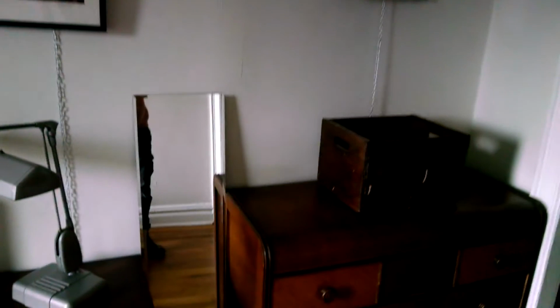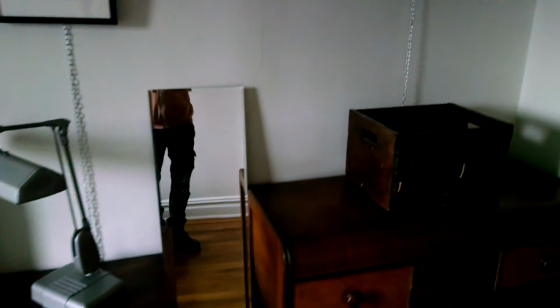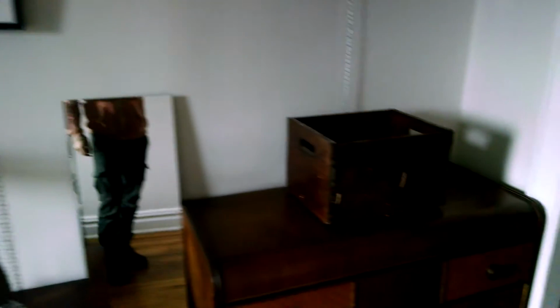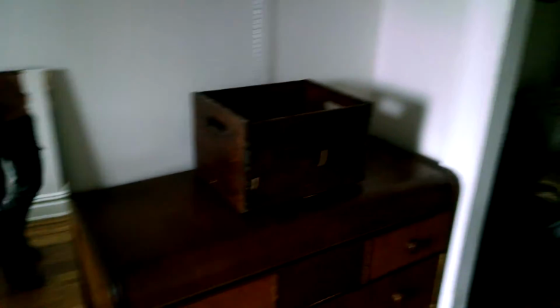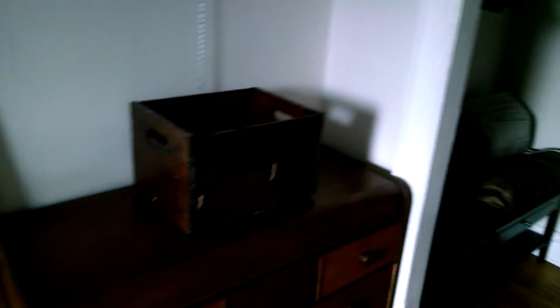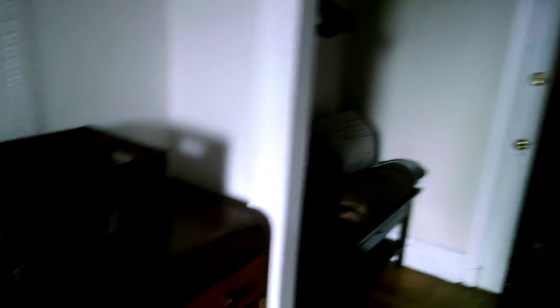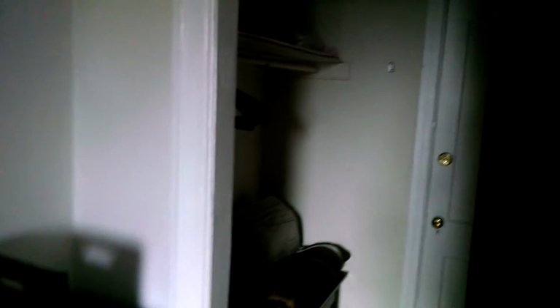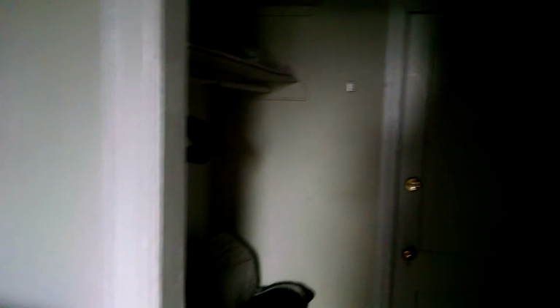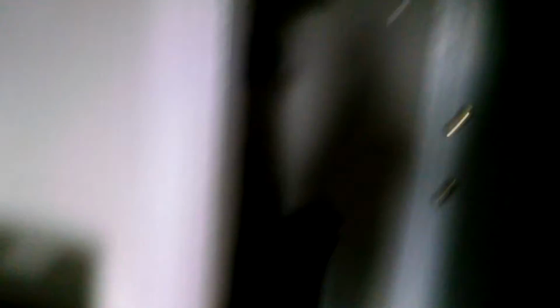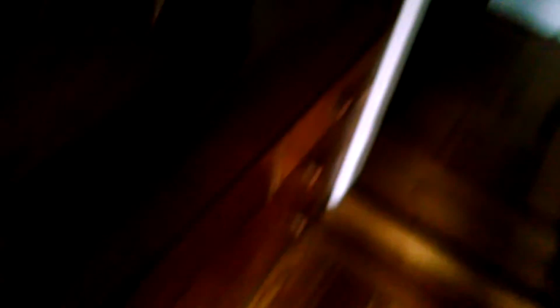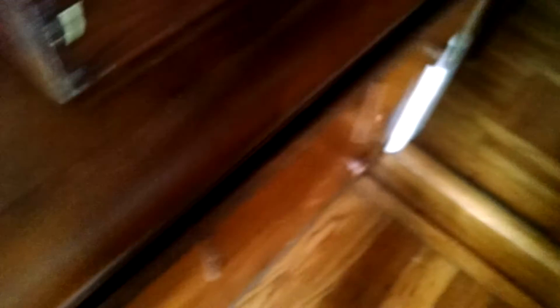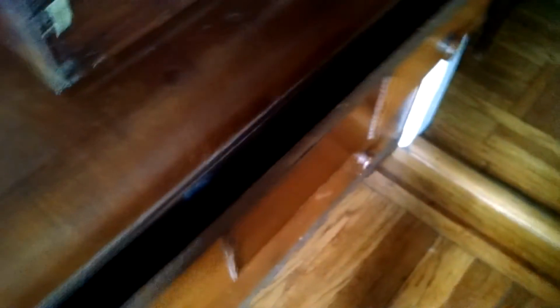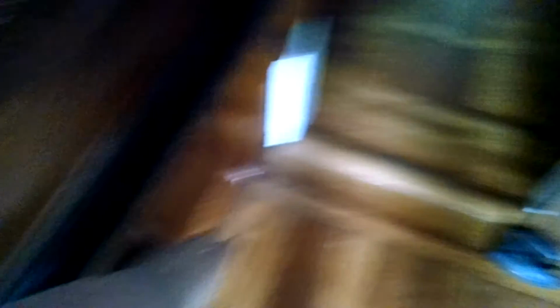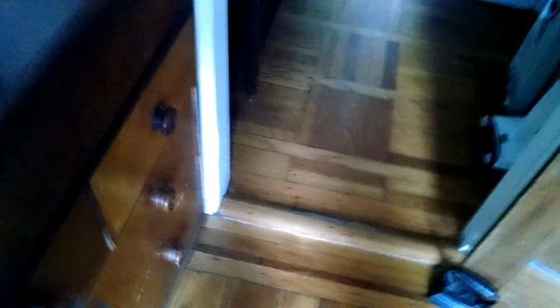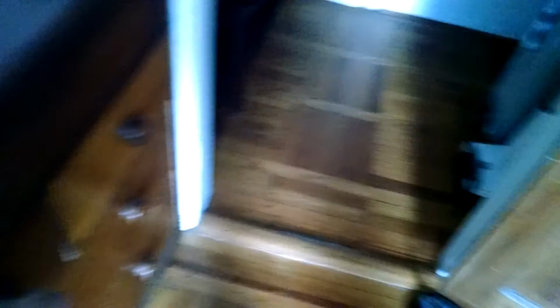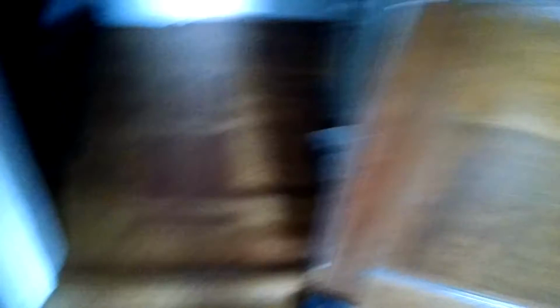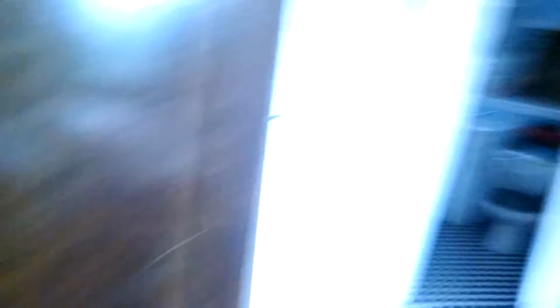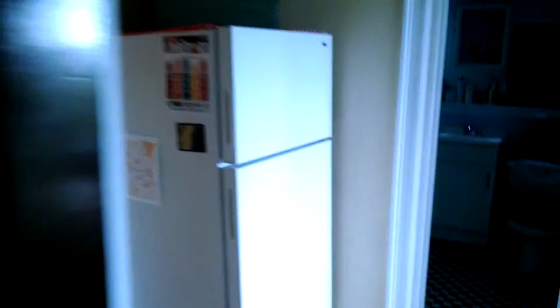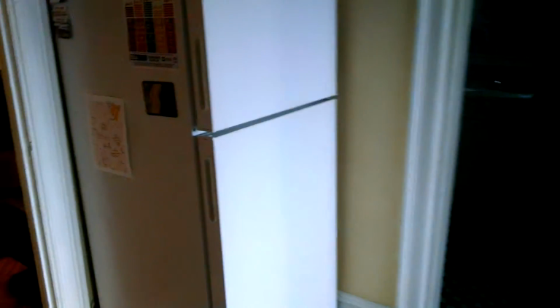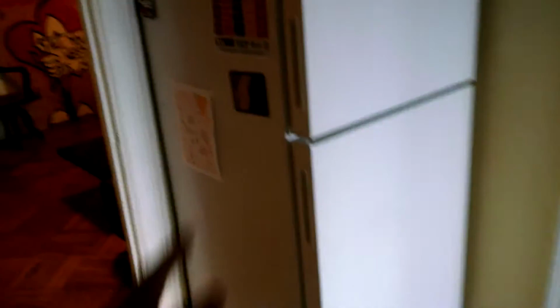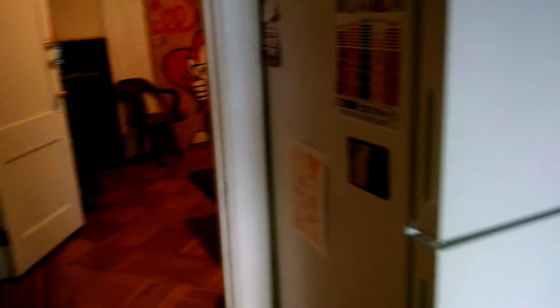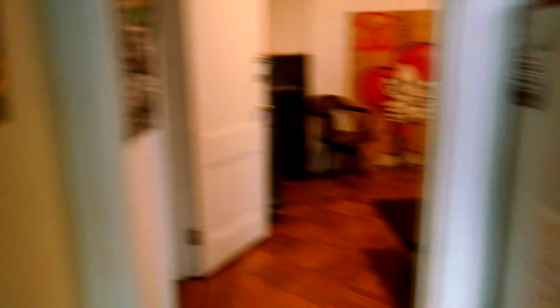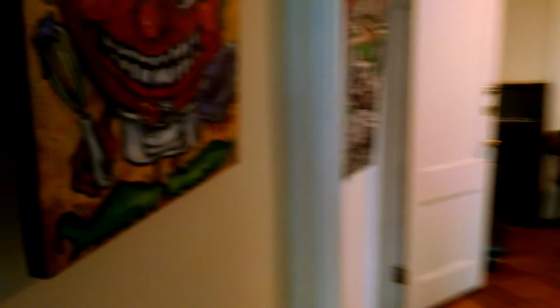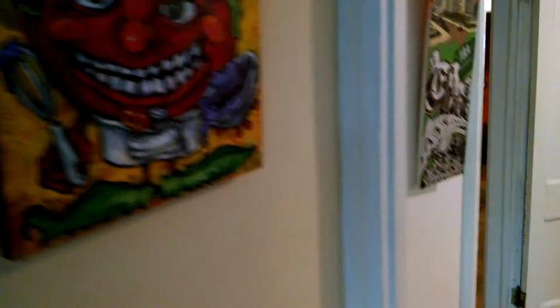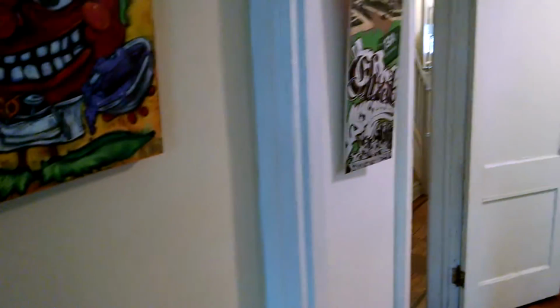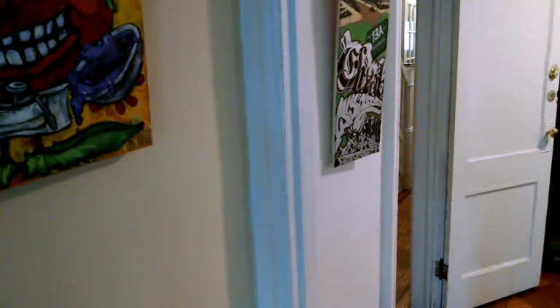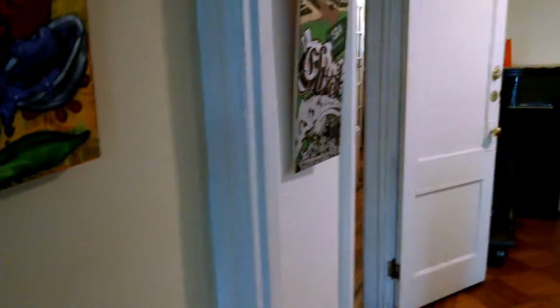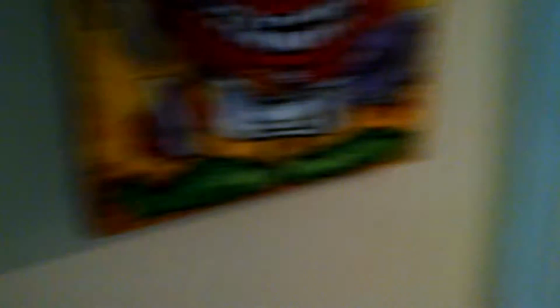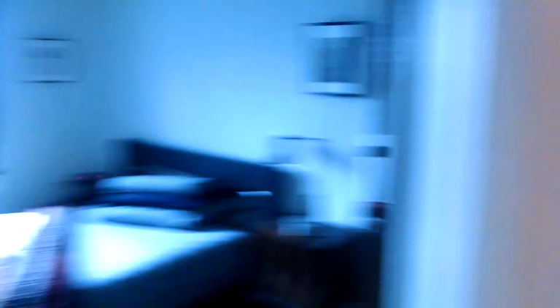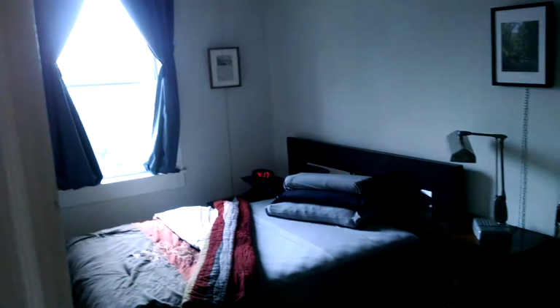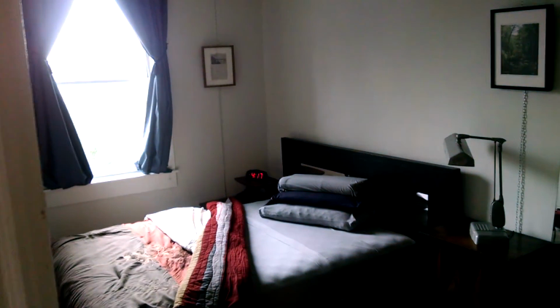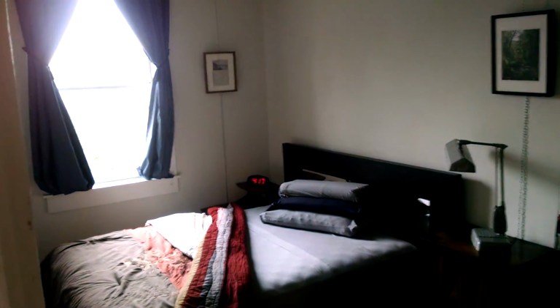This is the closet — there's drawers and everything. Fridge. And that's it. Have any questions? Reach out to me.